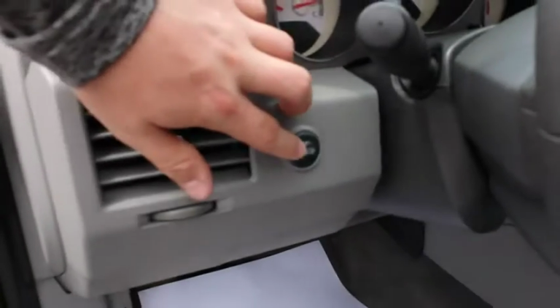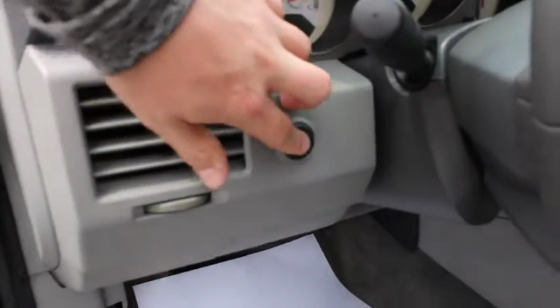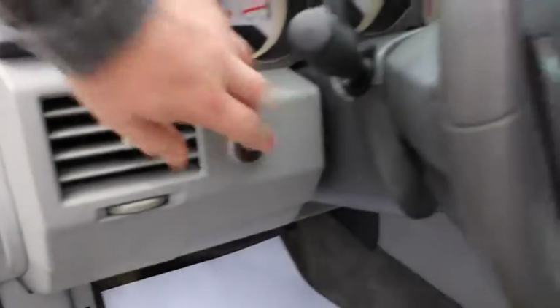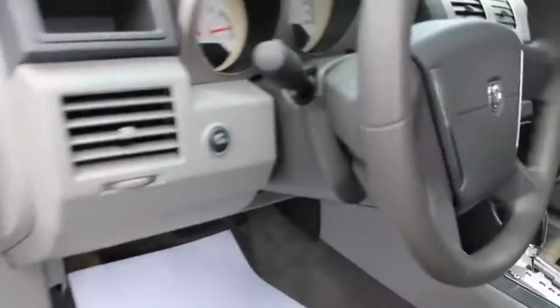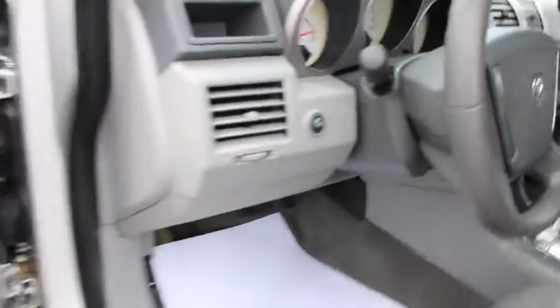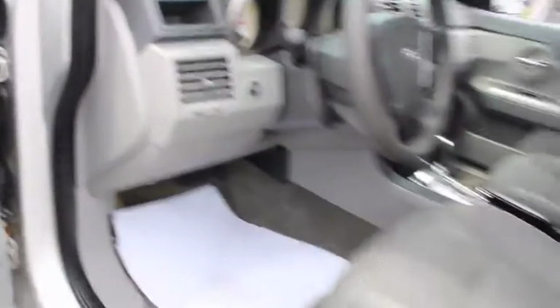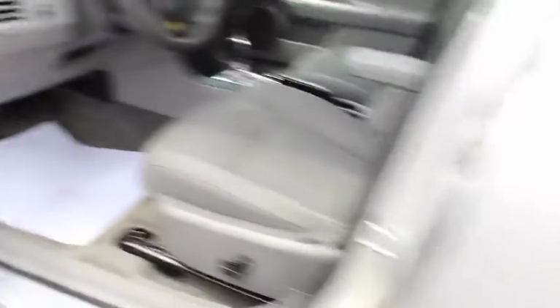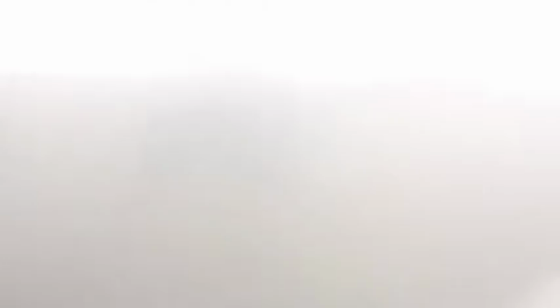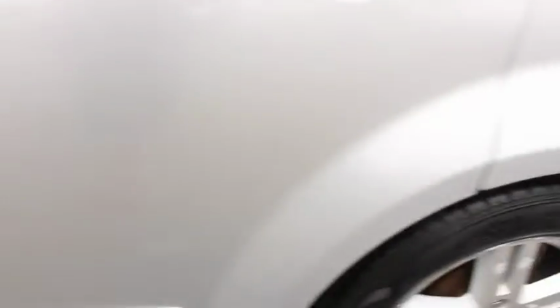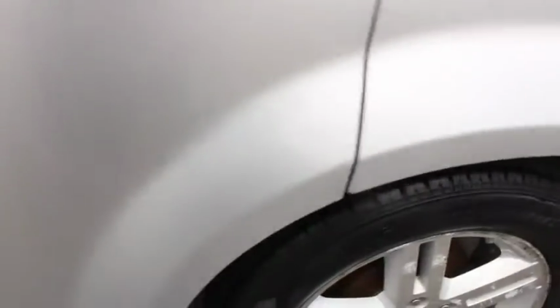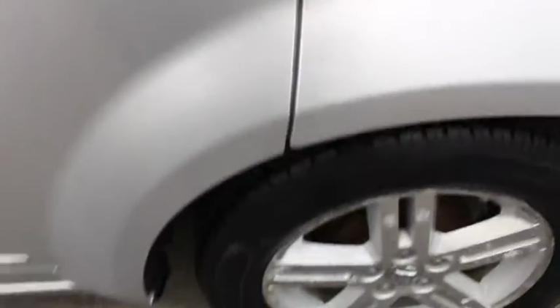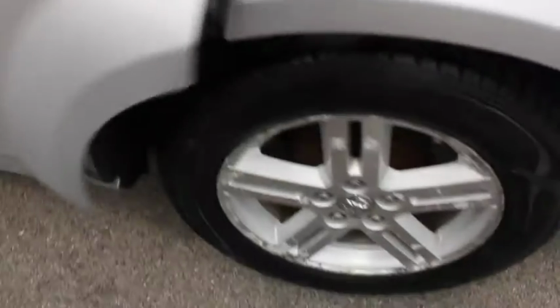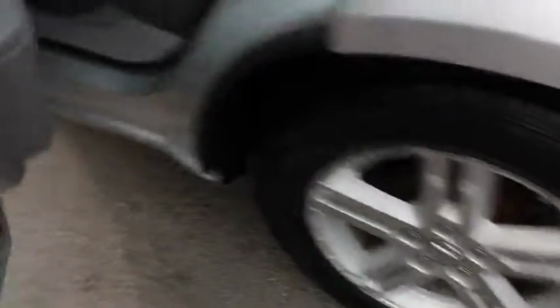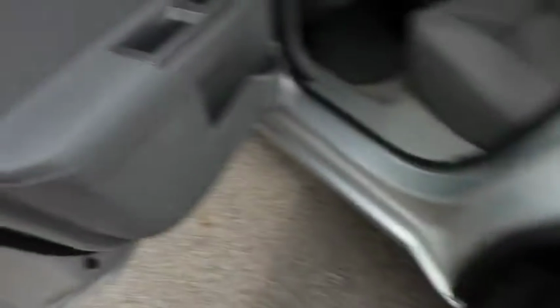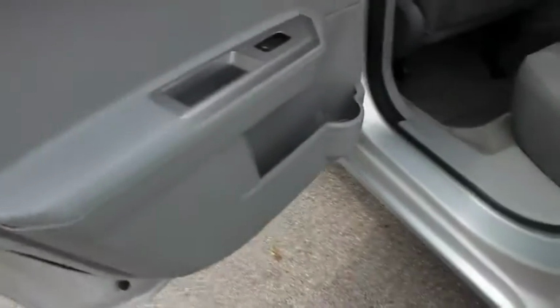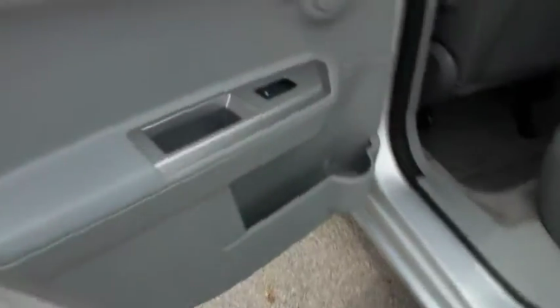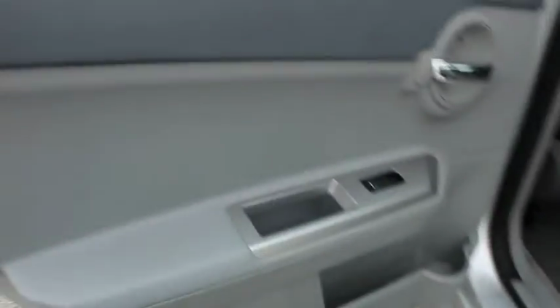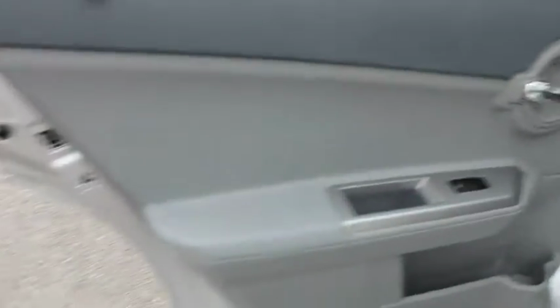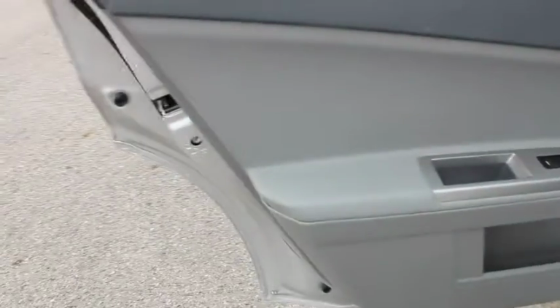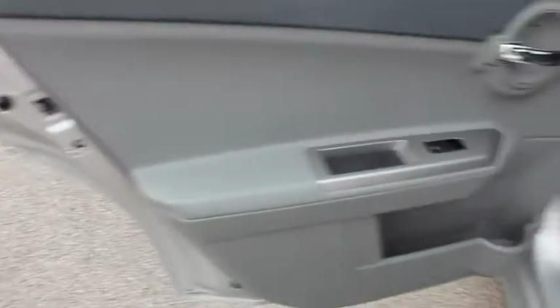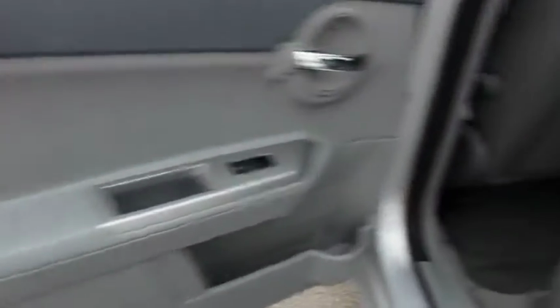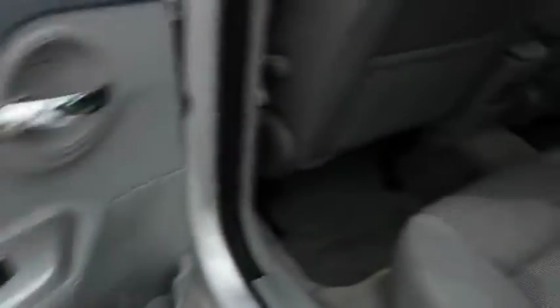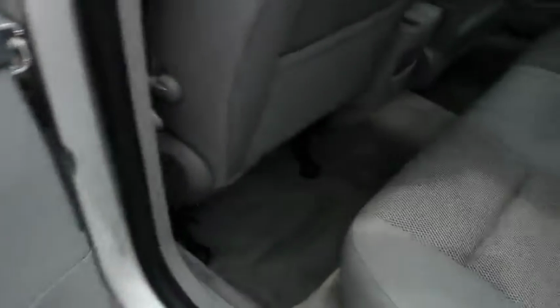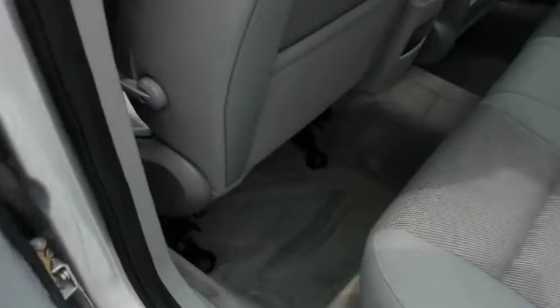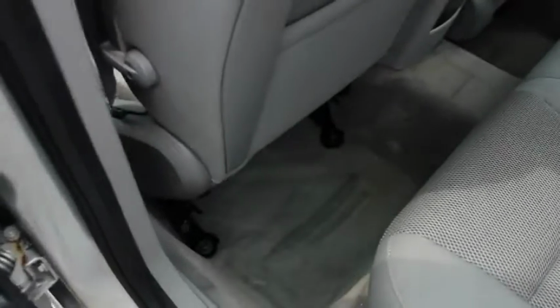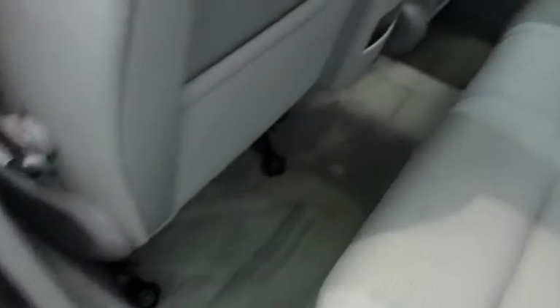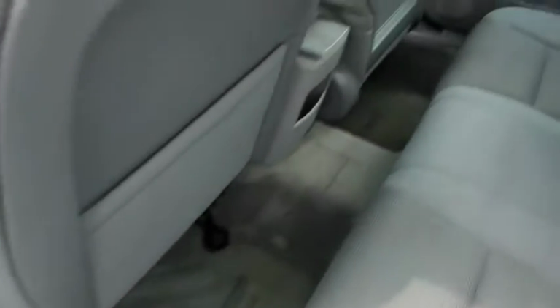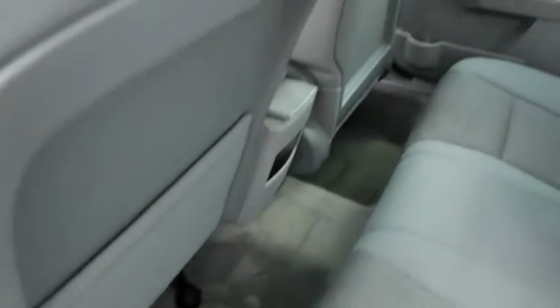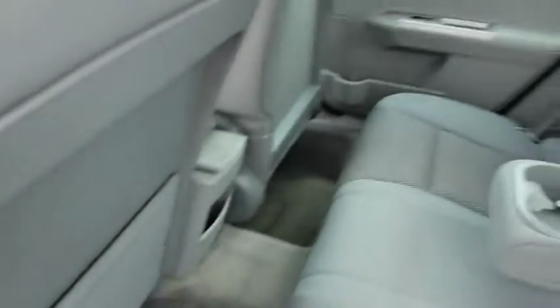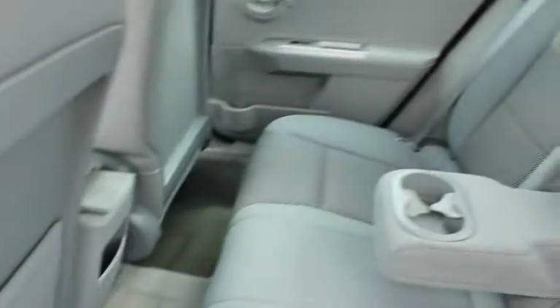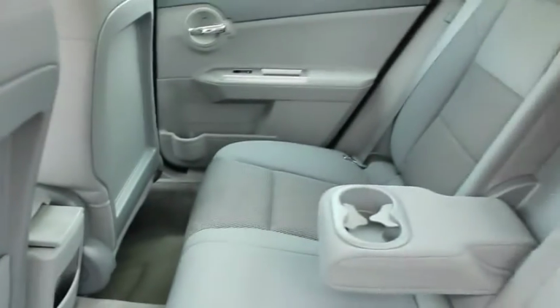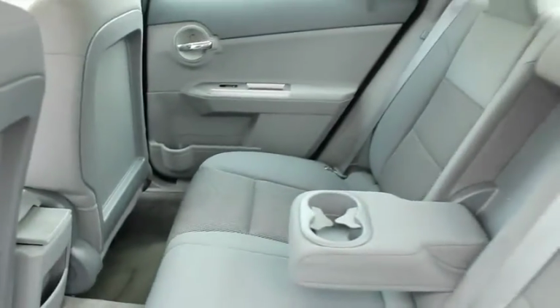Power door locks. Power windows. Child safety locks. MP3 player. Passenger airbag. CD player. Intermittent wipers. Searching for a dependable vehicle that looks great too? You found it, so stop in today.